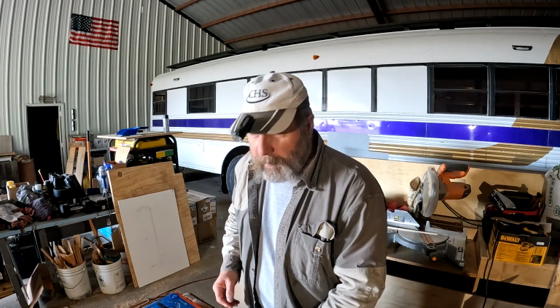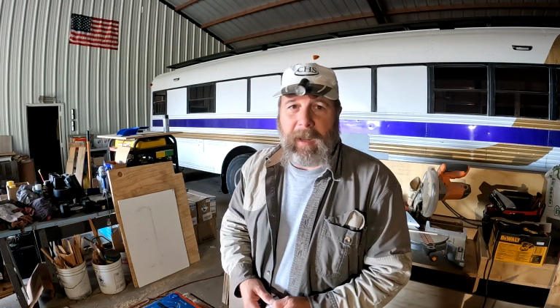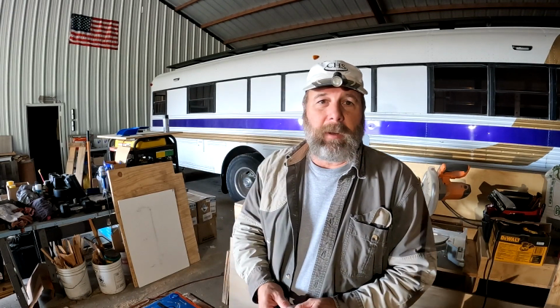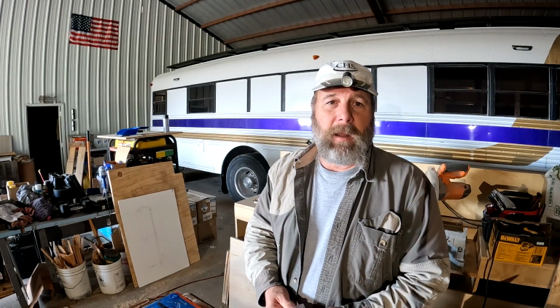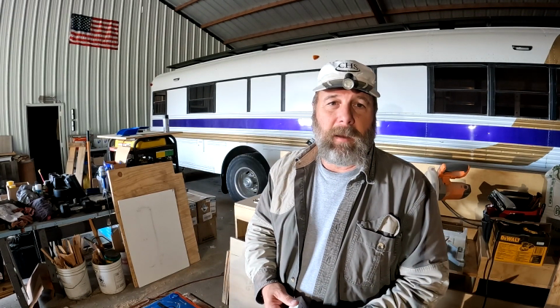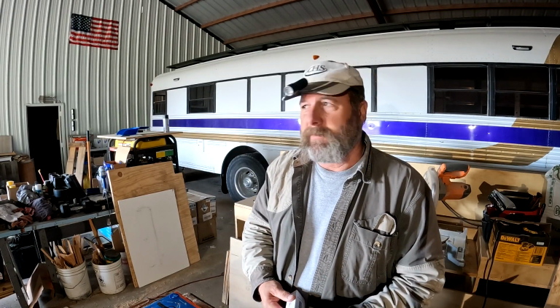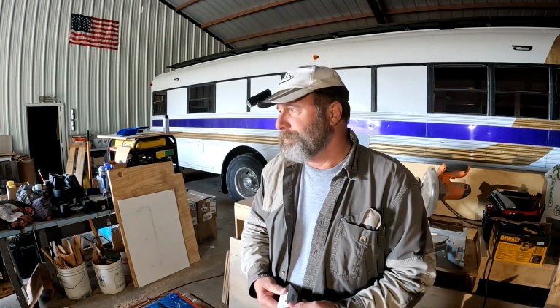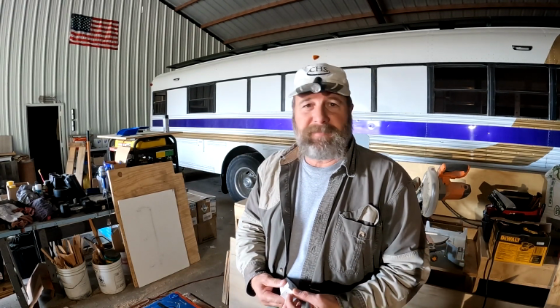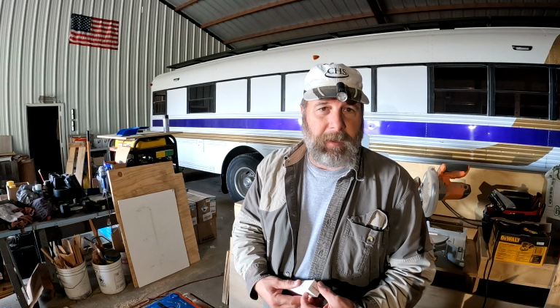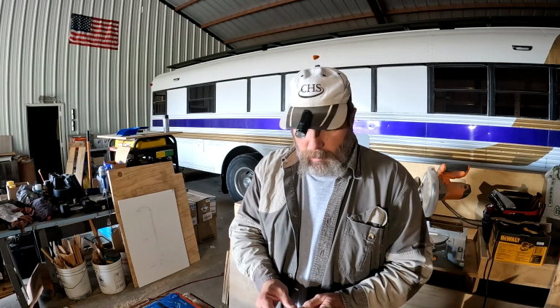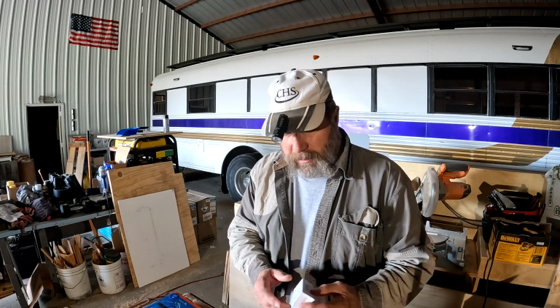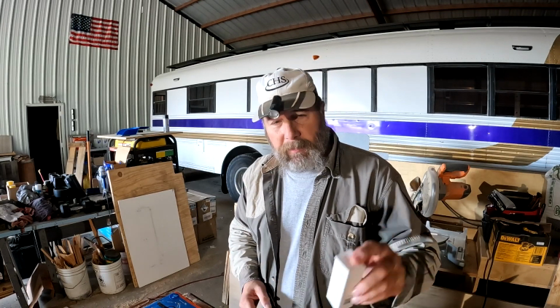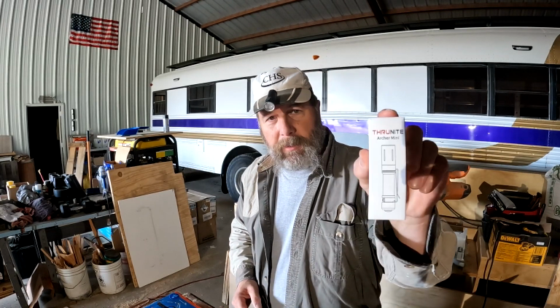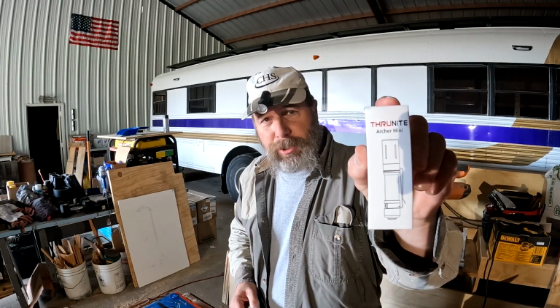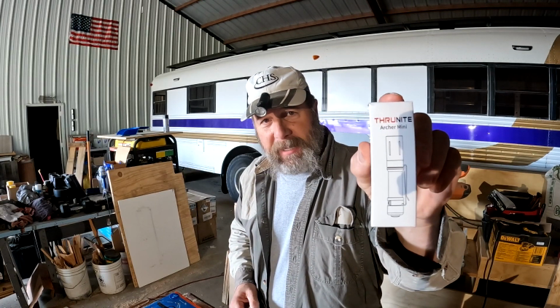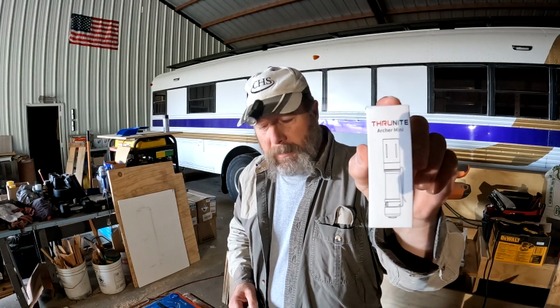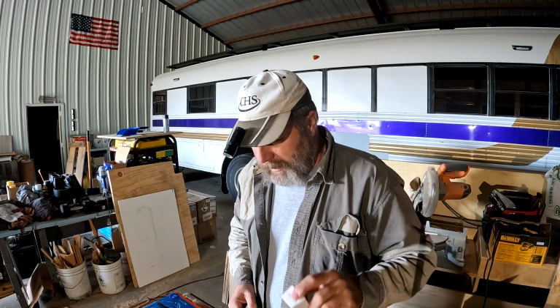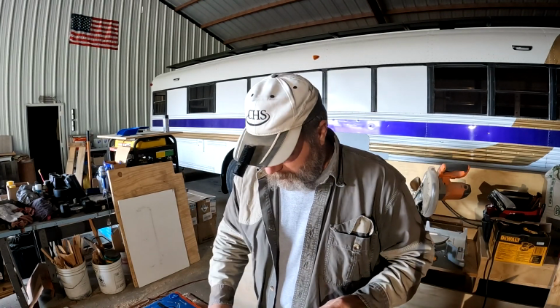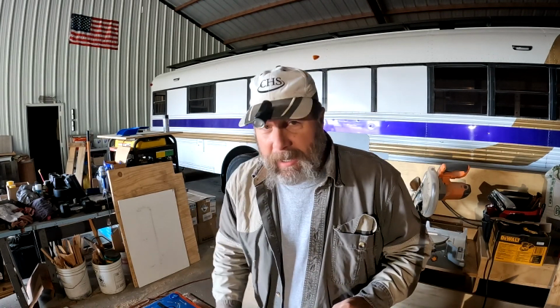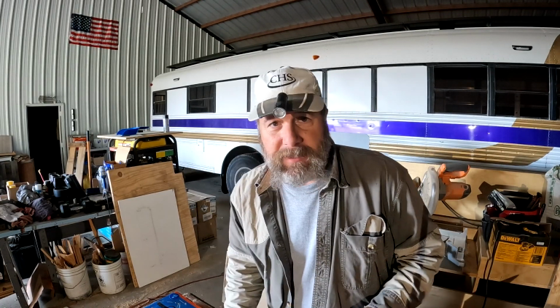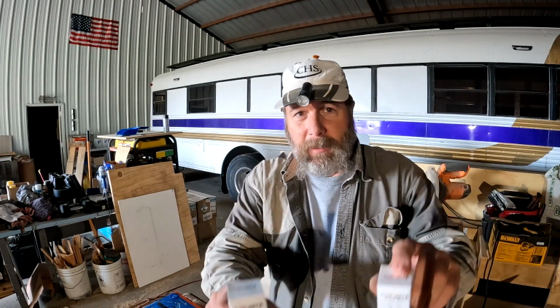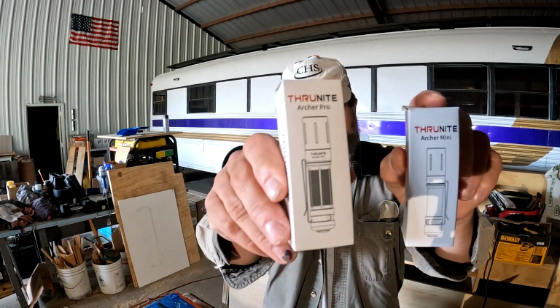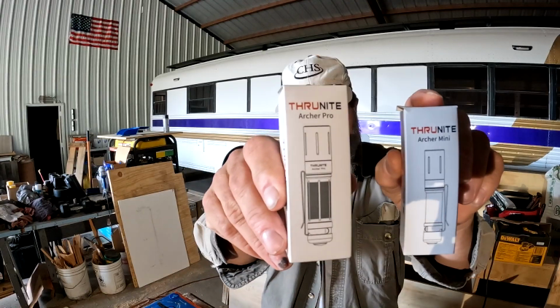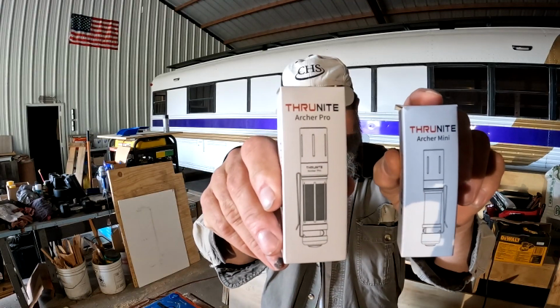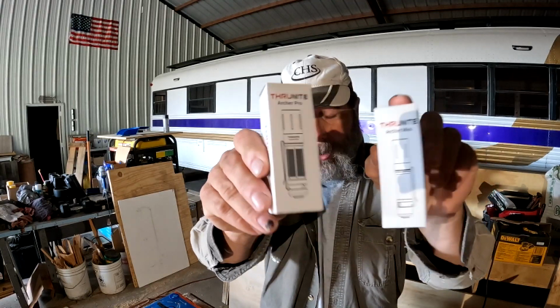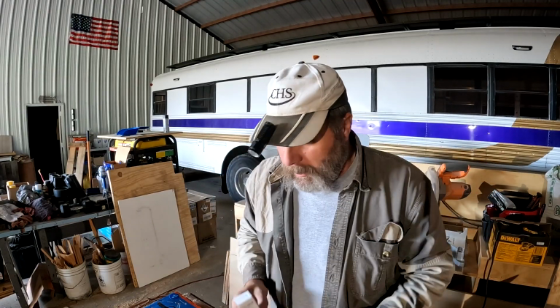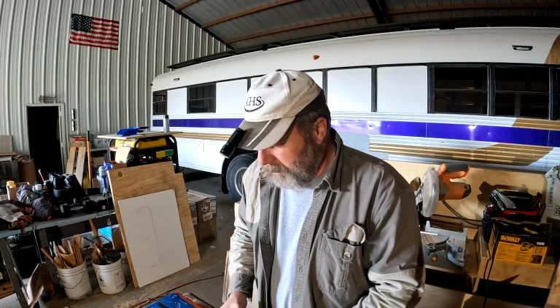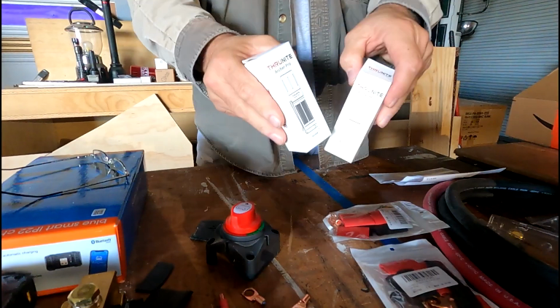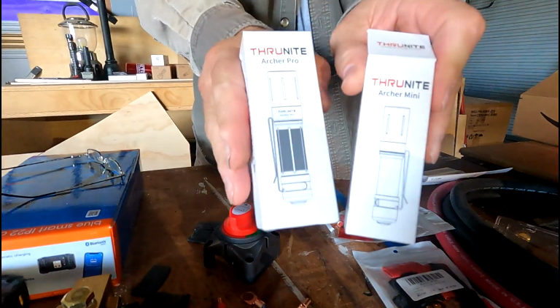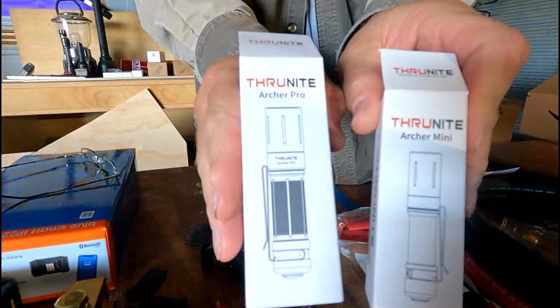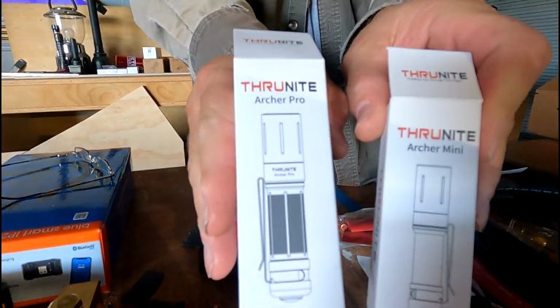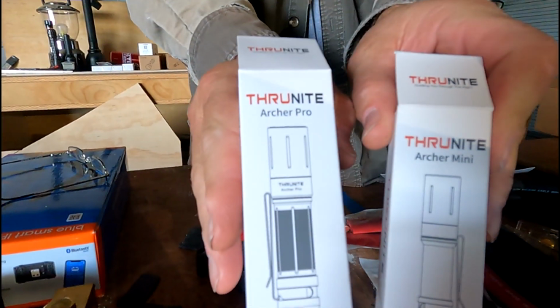As you remember, the last video I did was on this one here, the little Archer Mini. Well, it's got its big brother, the Archer Pro. Right here — Archer Mini and Archer Pro.